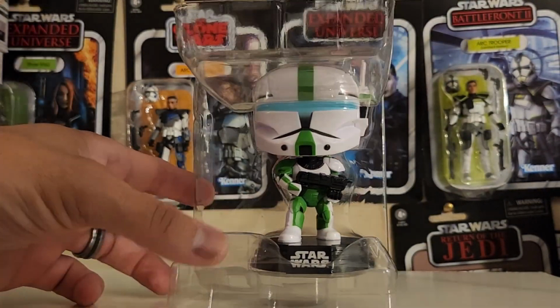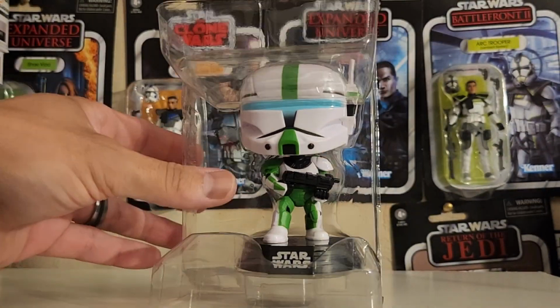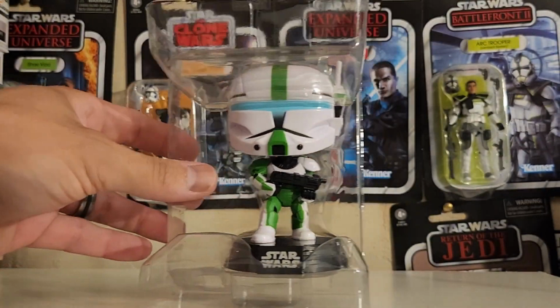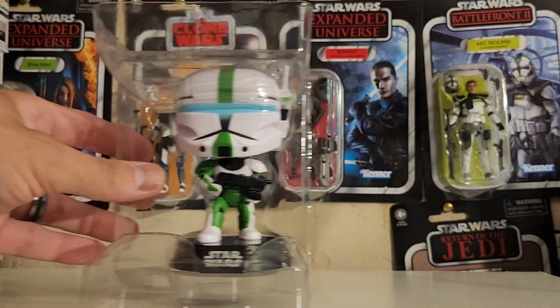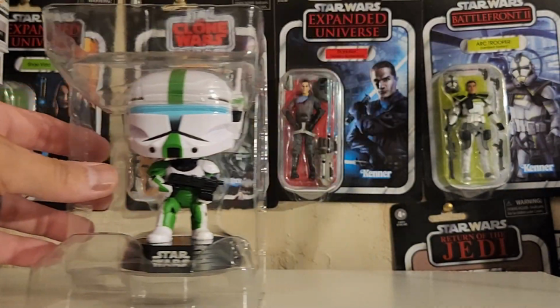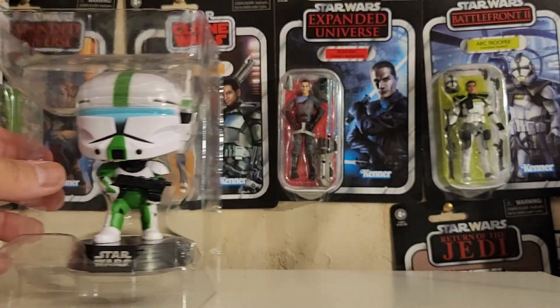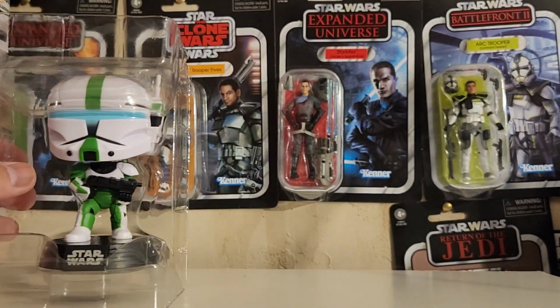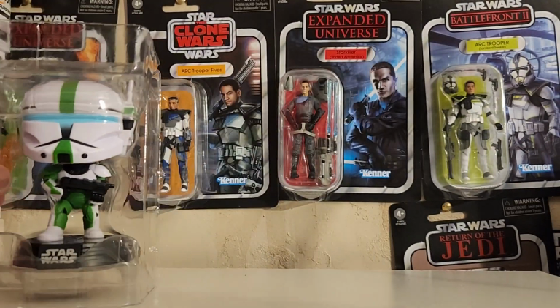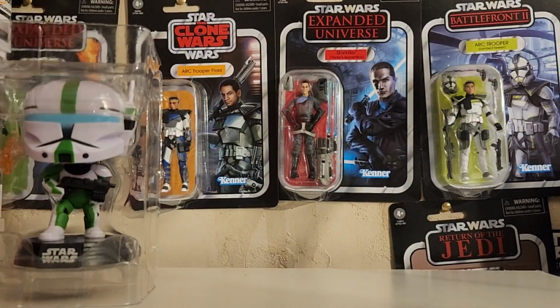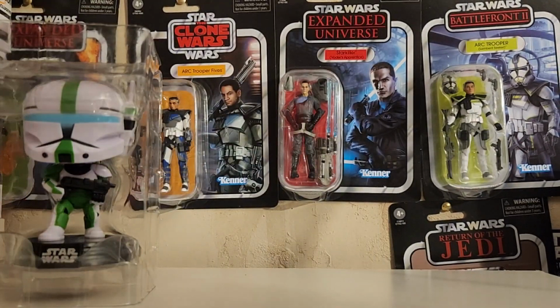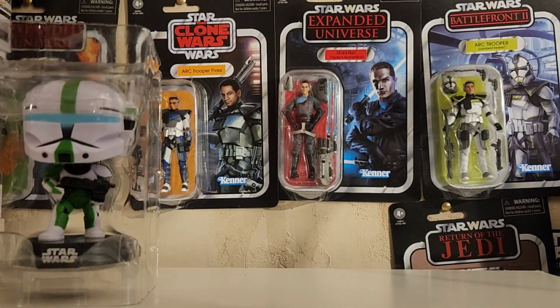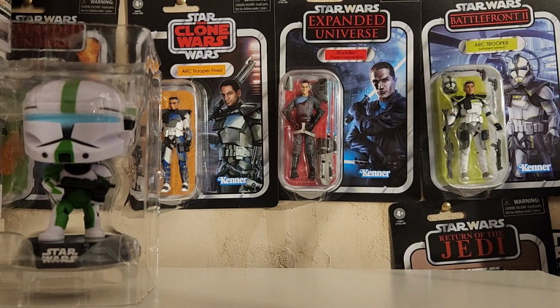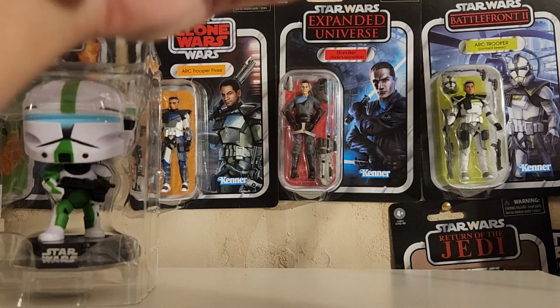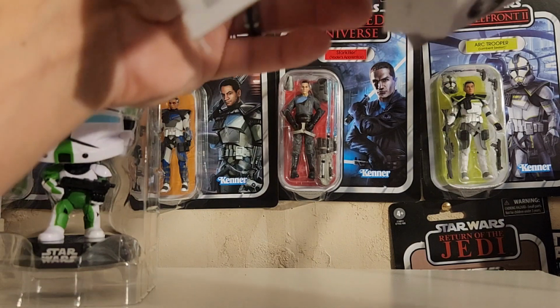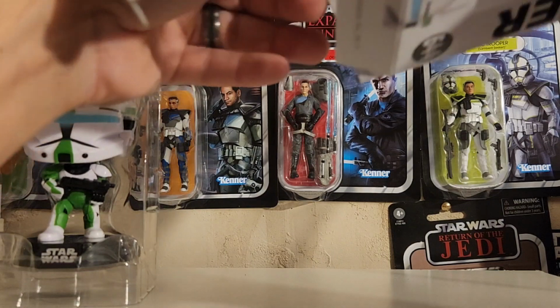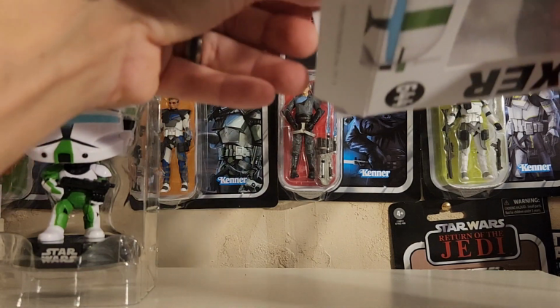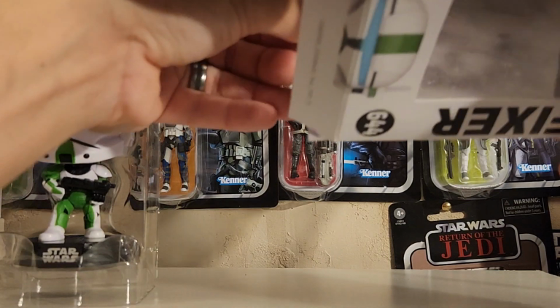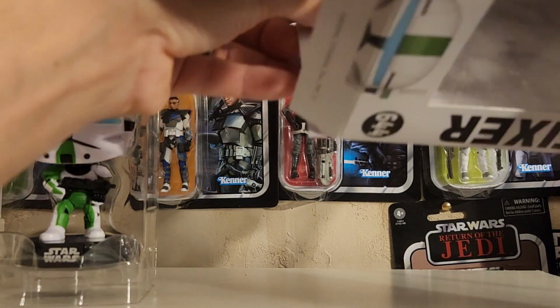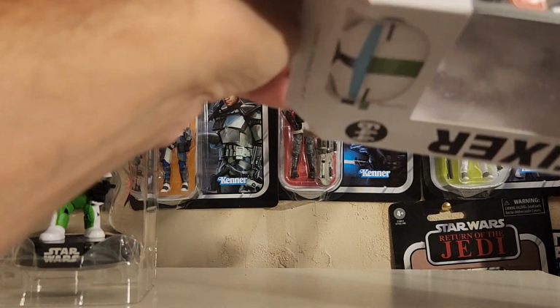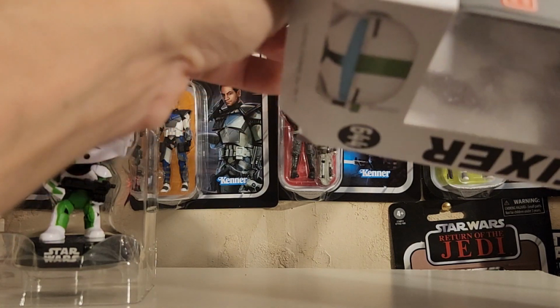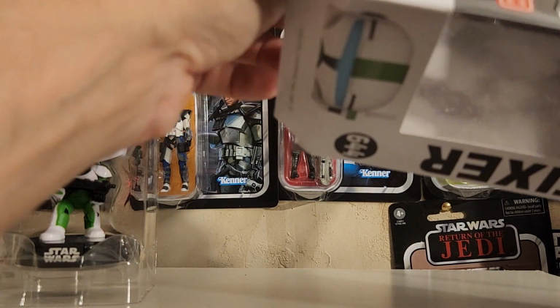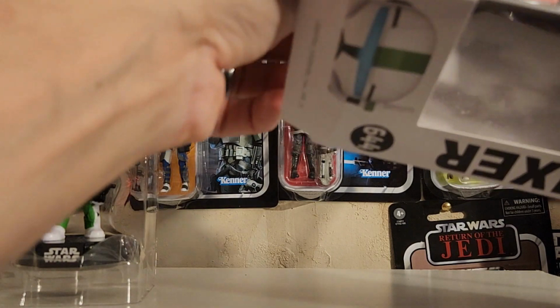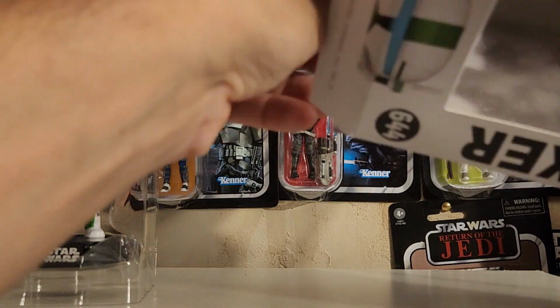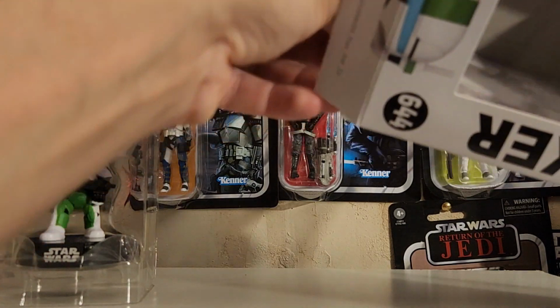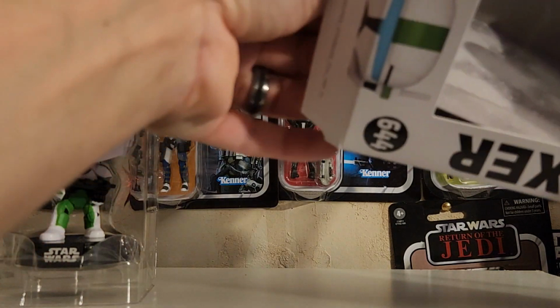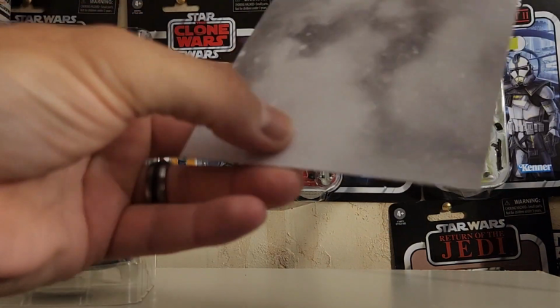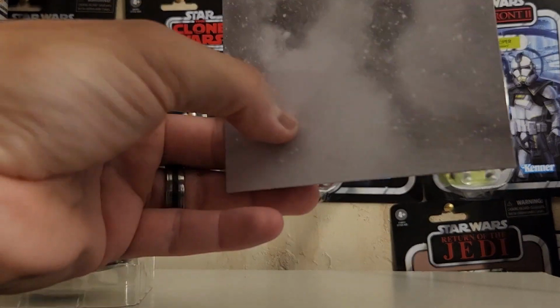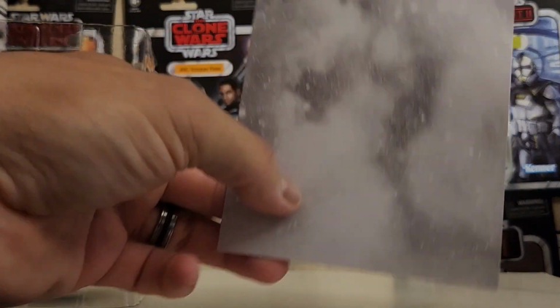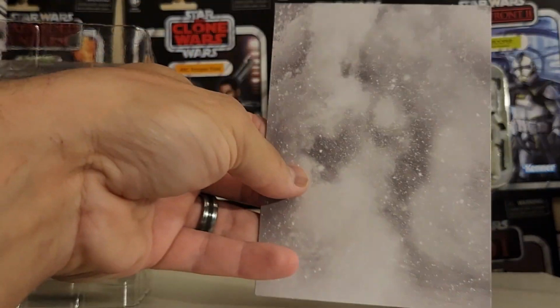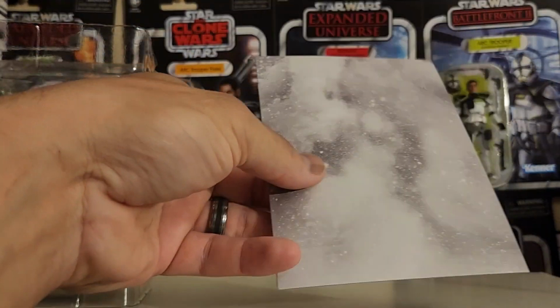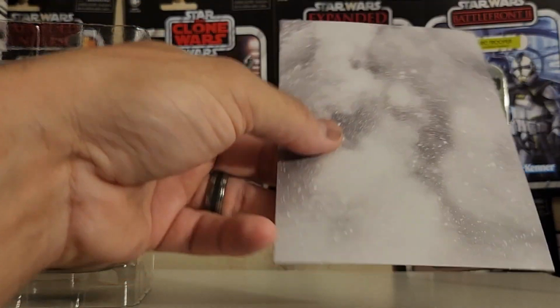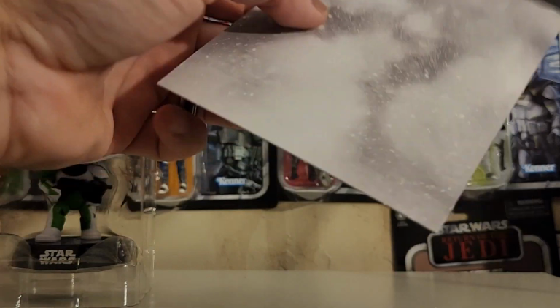Put this one to the side real quick. Look at the back of the card — let's see if there's anything interesting going on. No, just a standard little card.